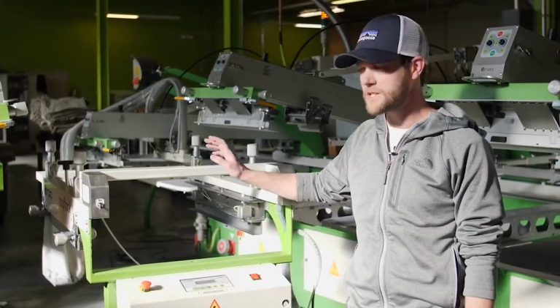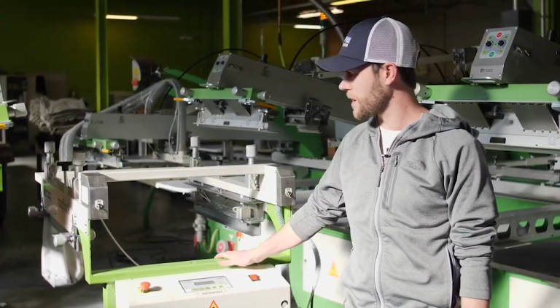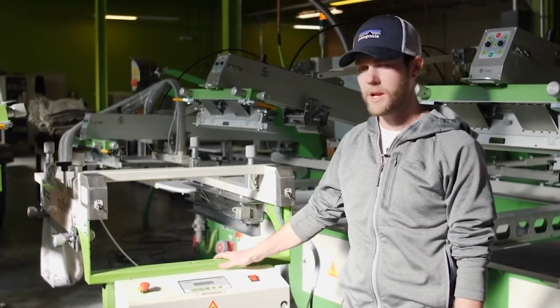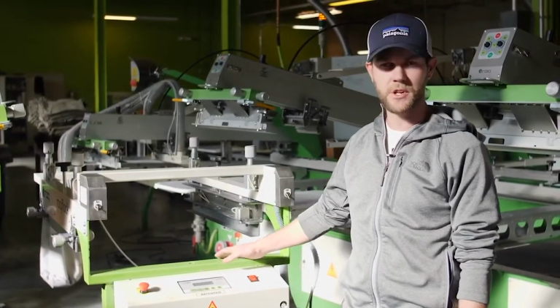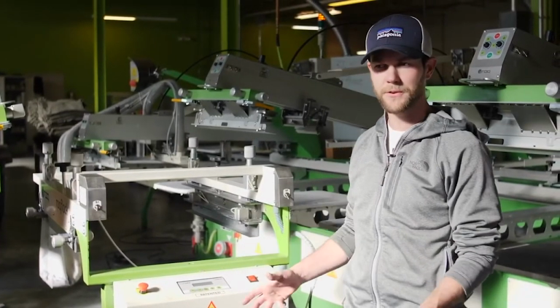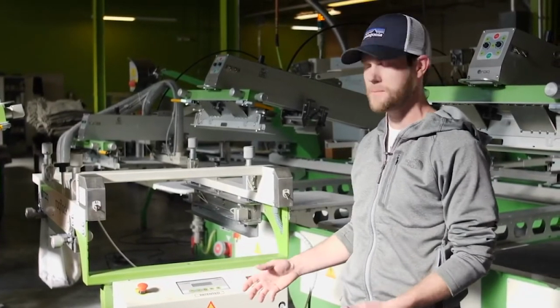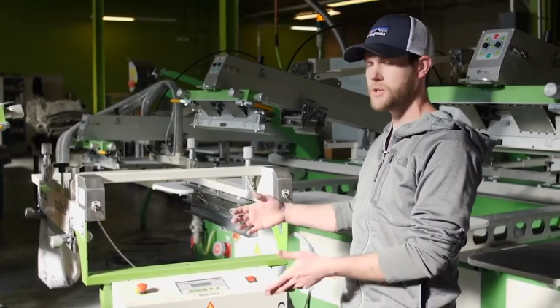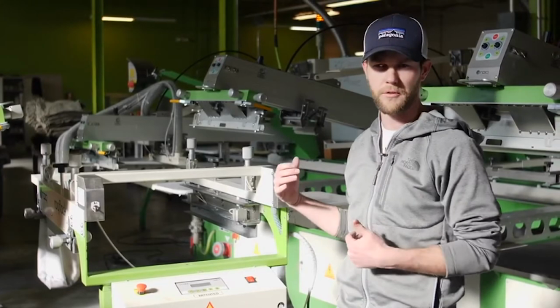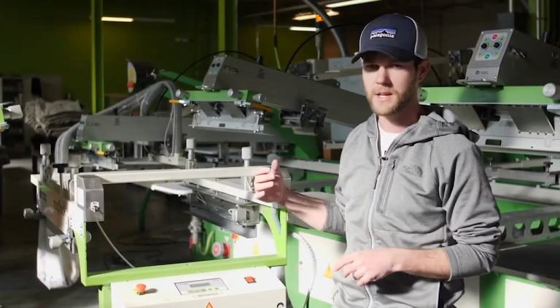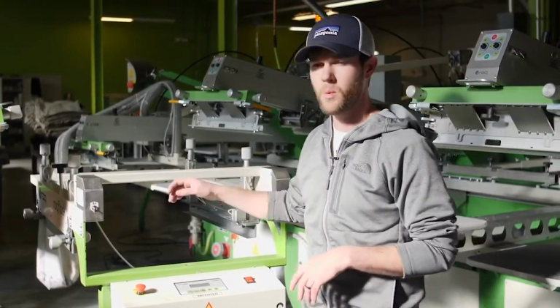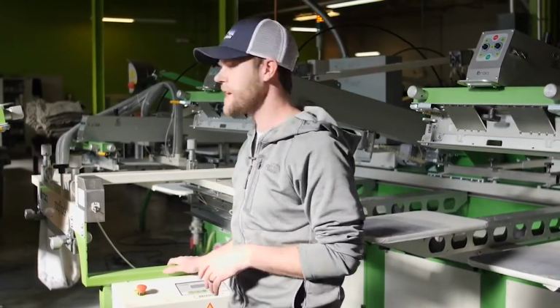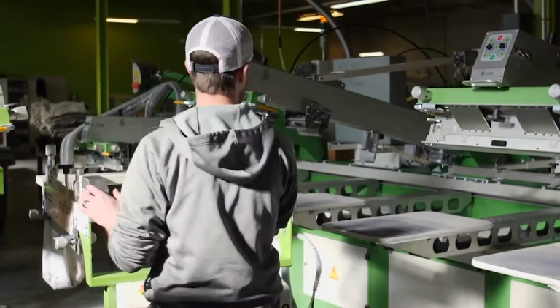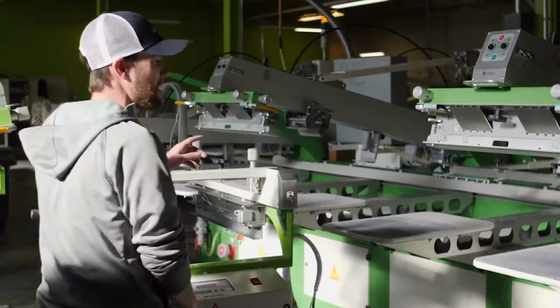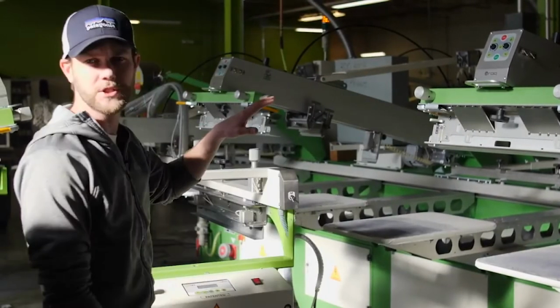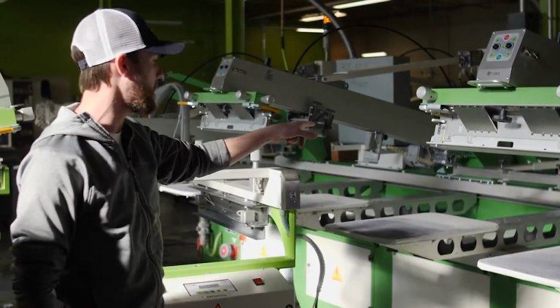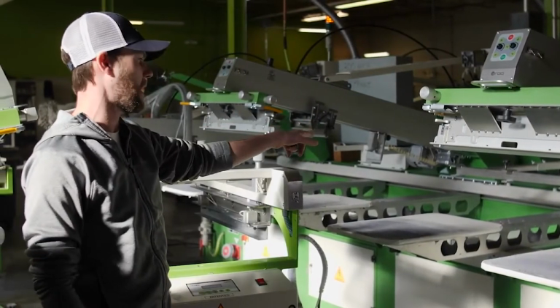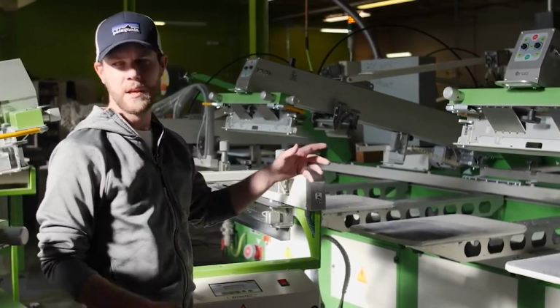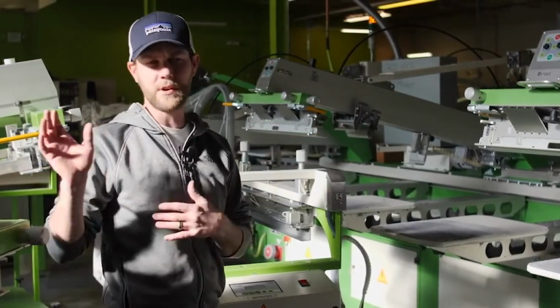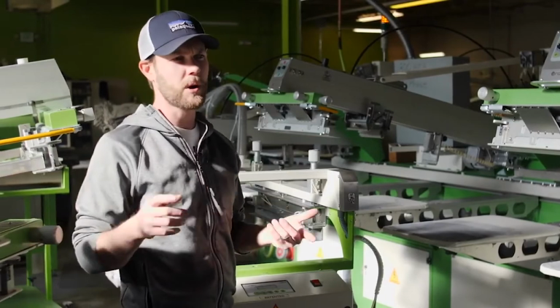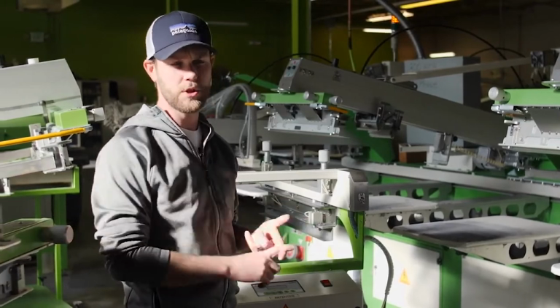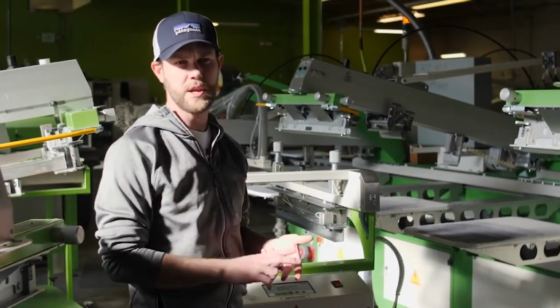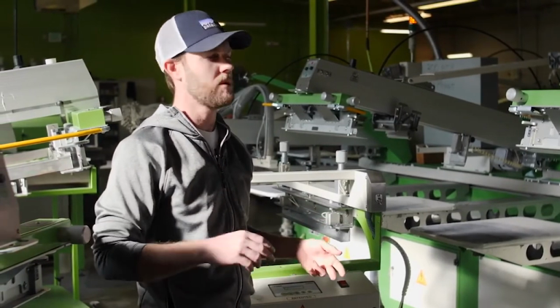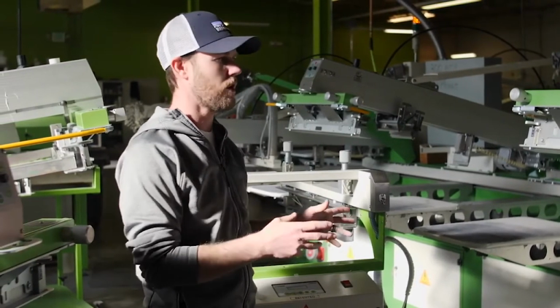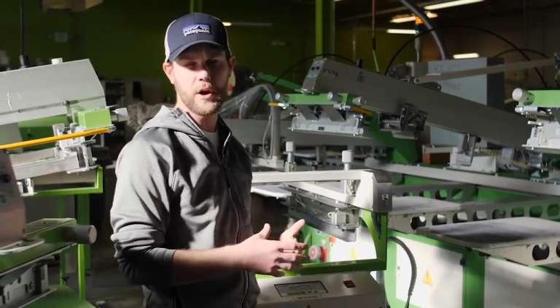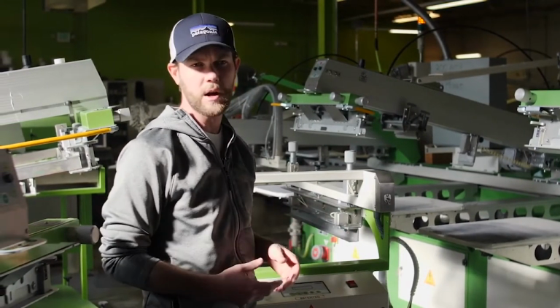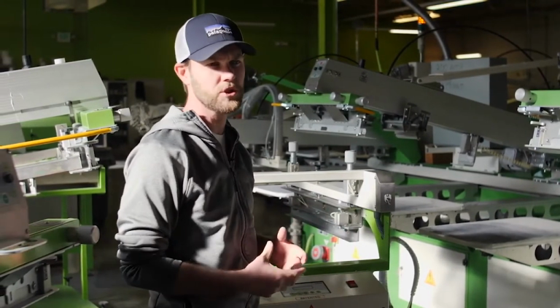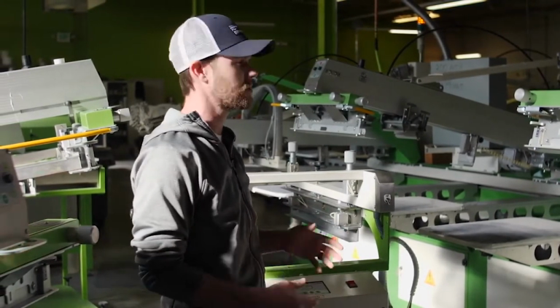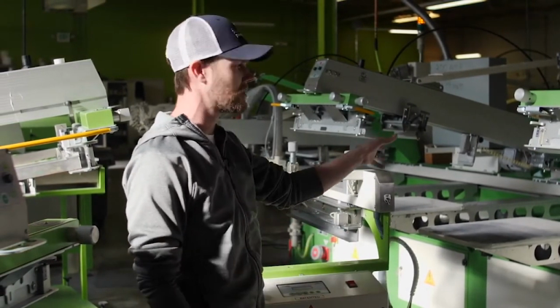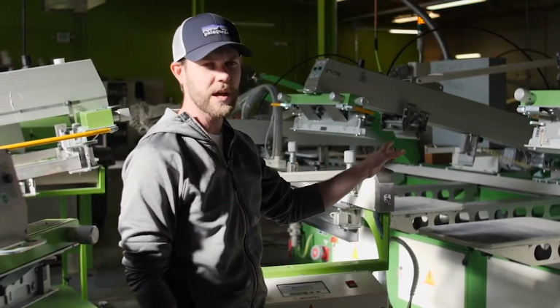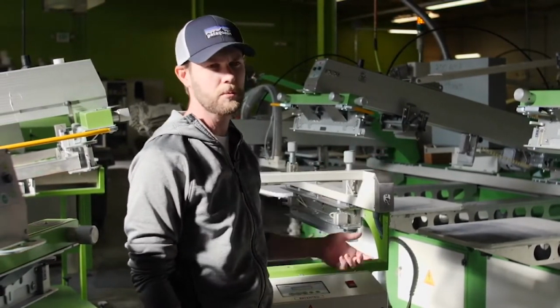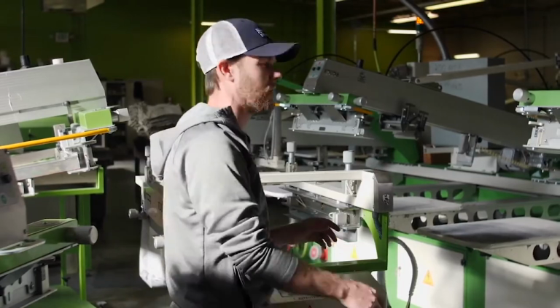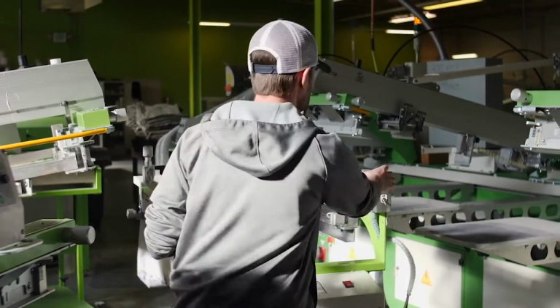The first step is to mount the flocking machine to the oval press. We've got to make sure that we've got a mount that's already on the press. Every single press — the U, the Eco, and the oval — they all require a special mount. So you've got to make sure that you've got the appropriate mount on the machine.